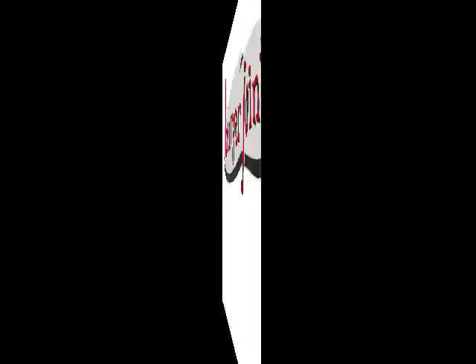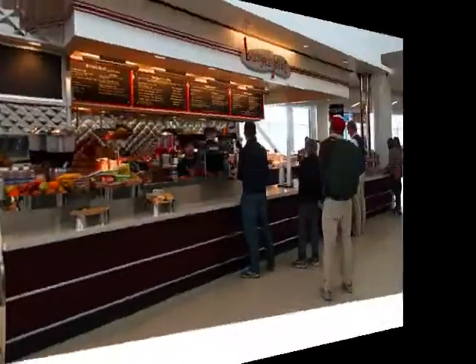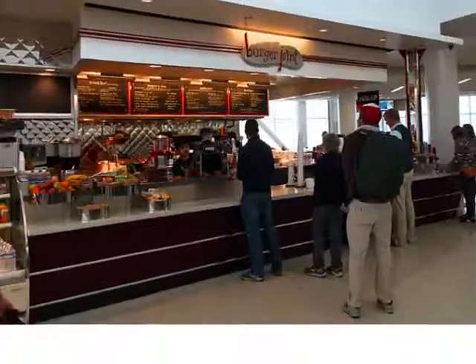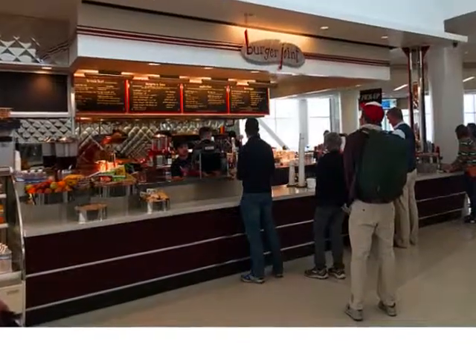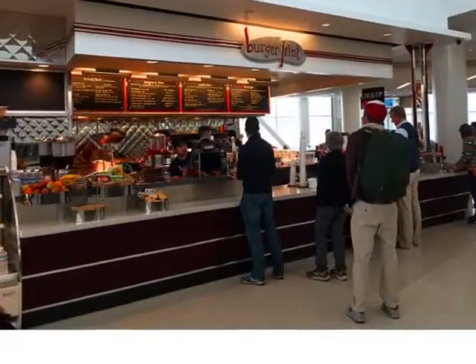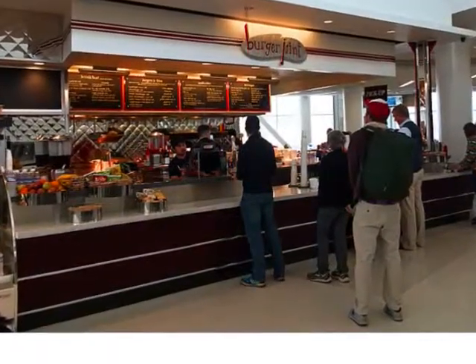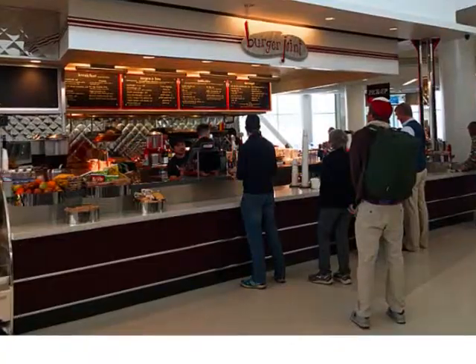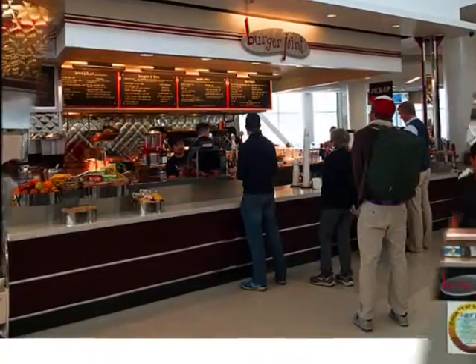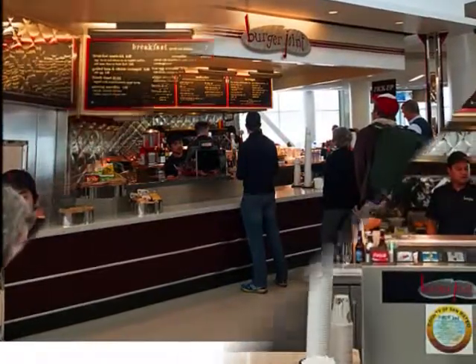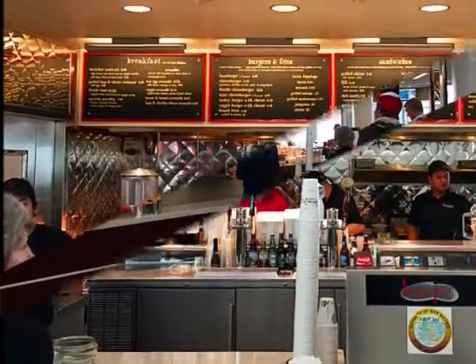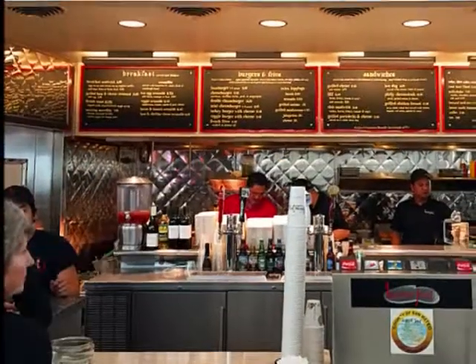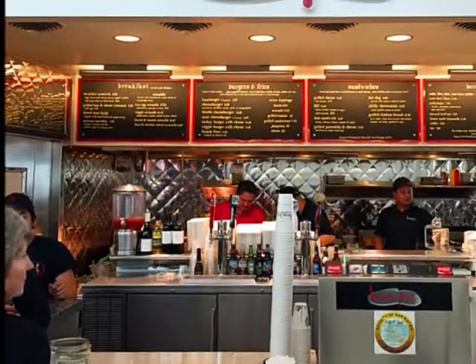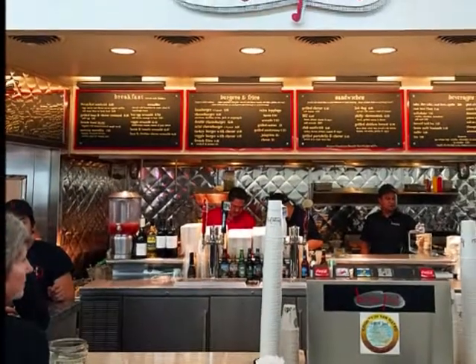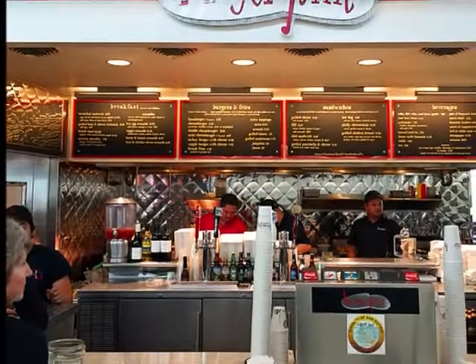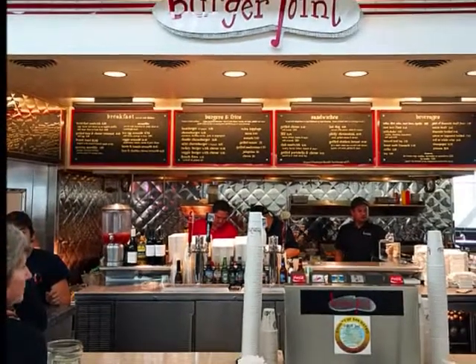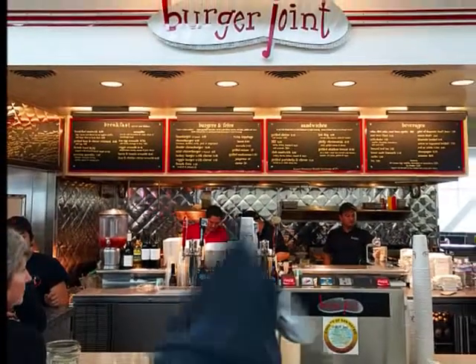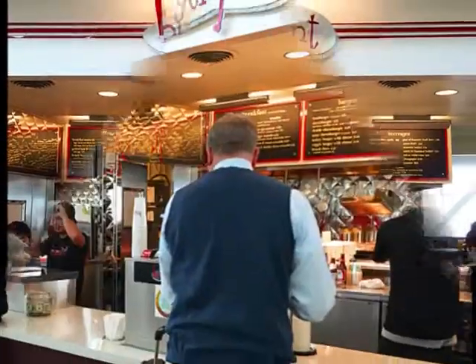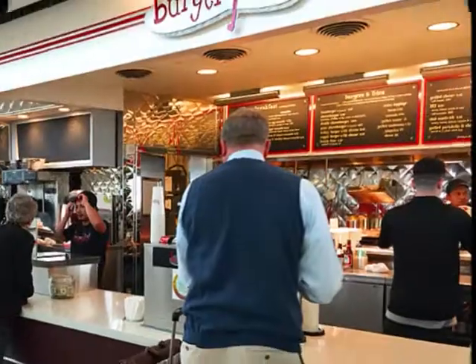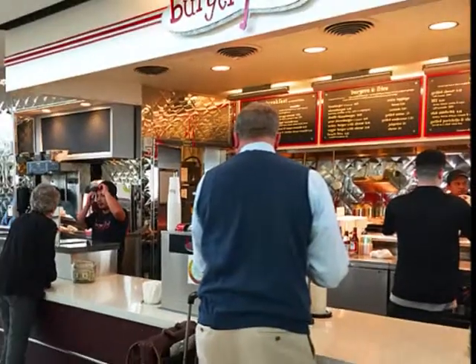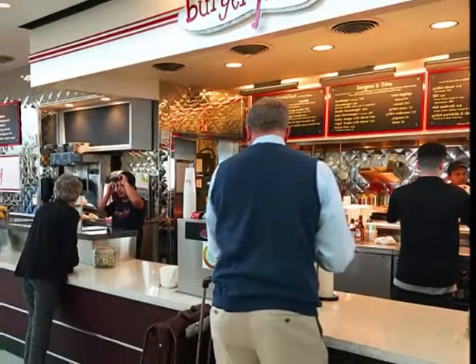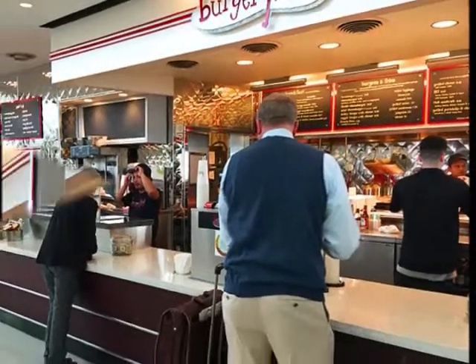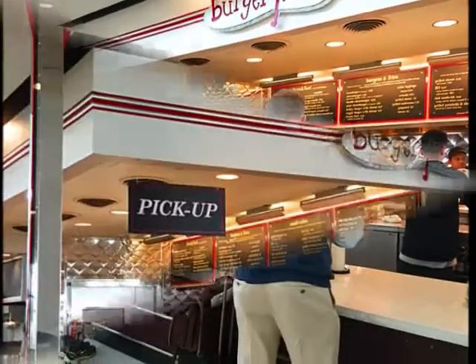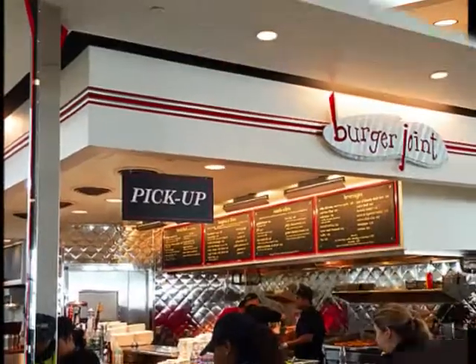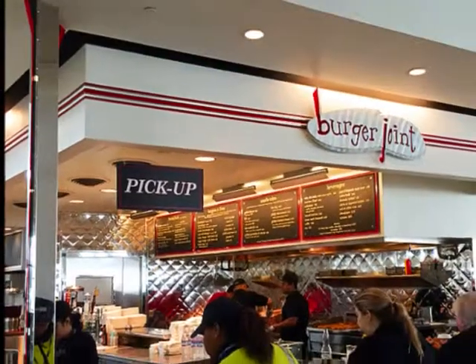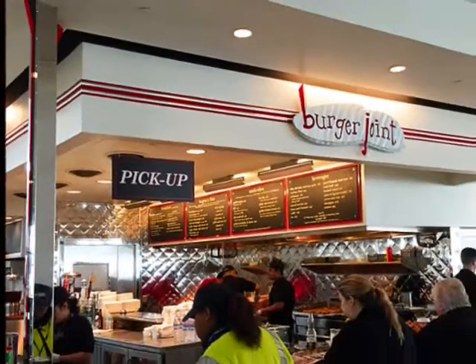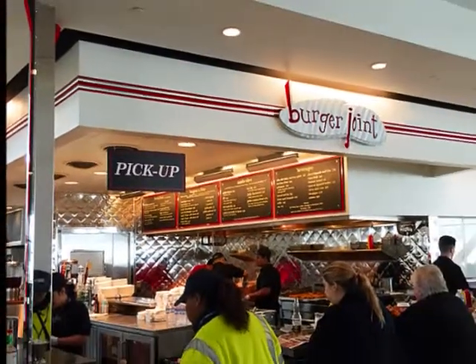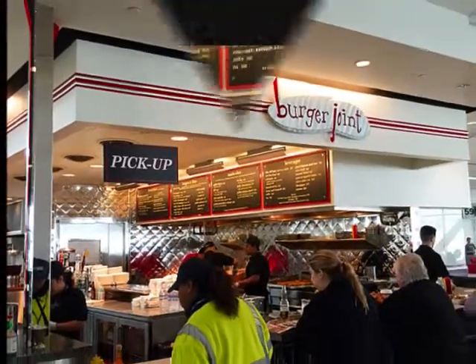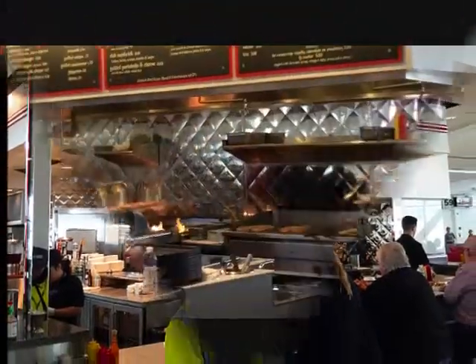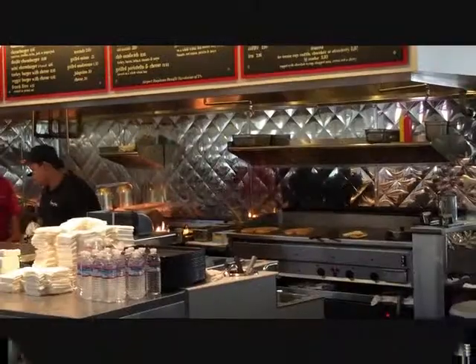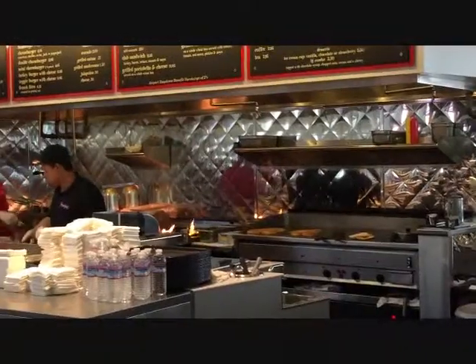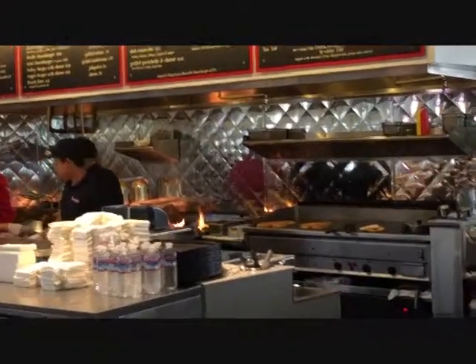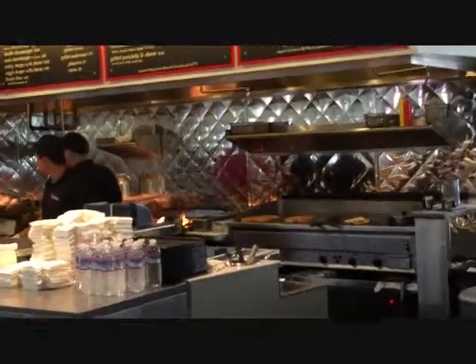Burger Joint is located in the San Francisco airport. You walk up to the counter, the menu is on the wall and you order there. You go to the pickup window and wait. Each burger is made to order.